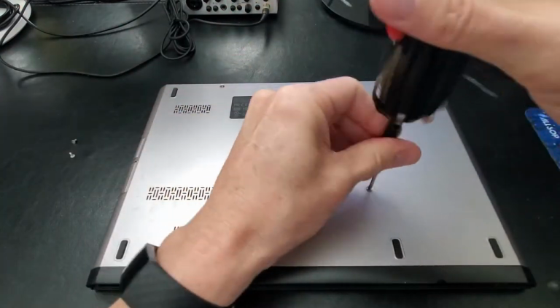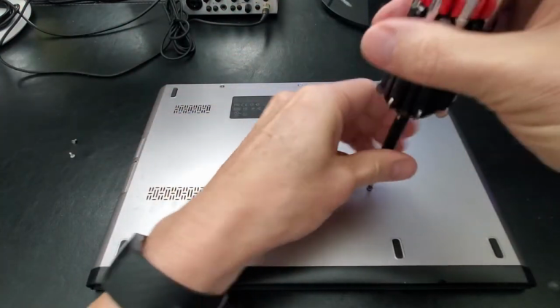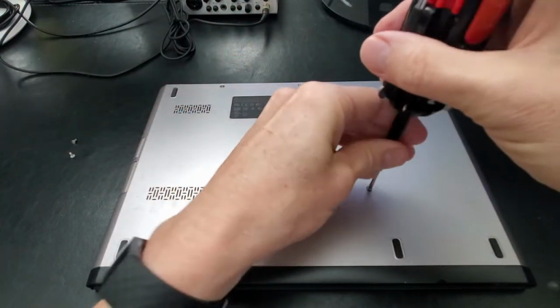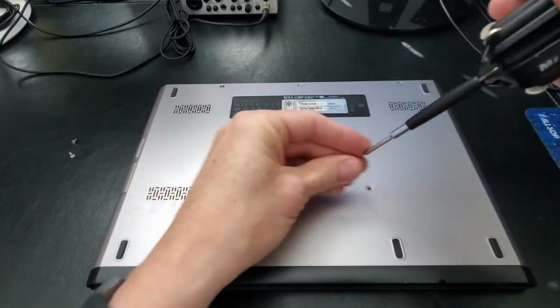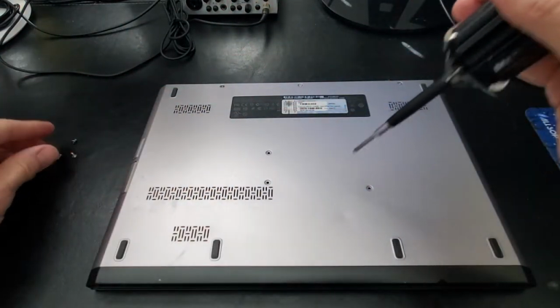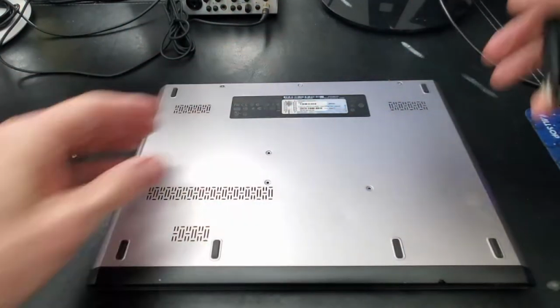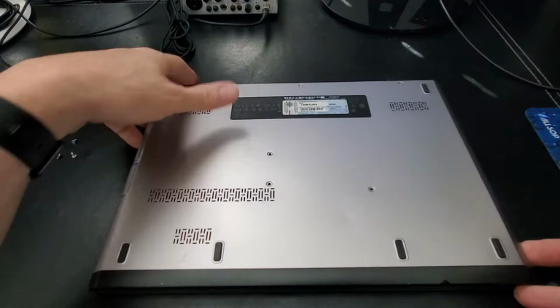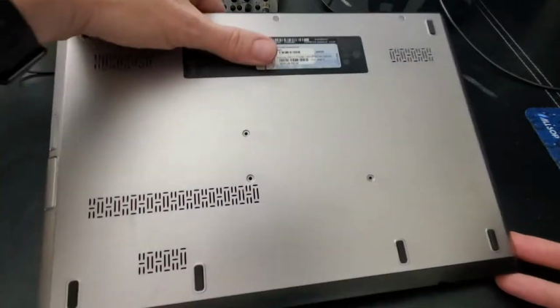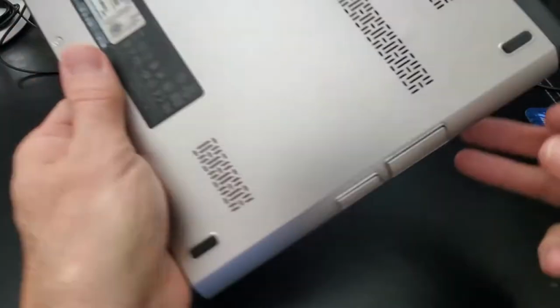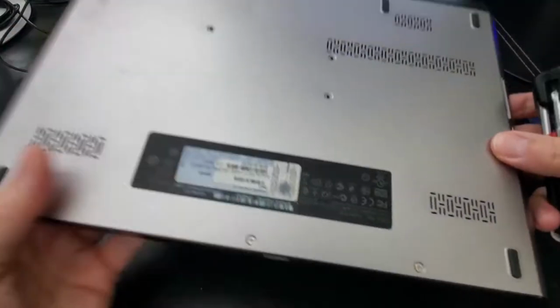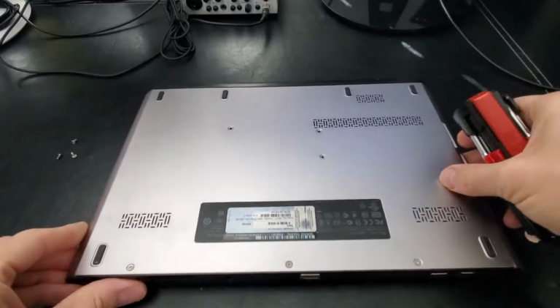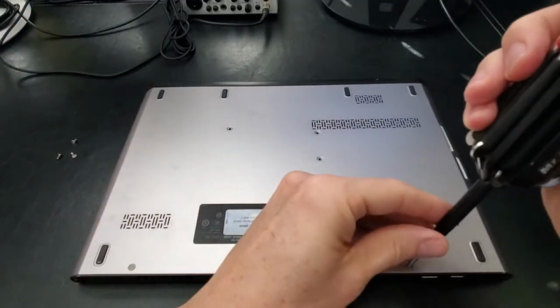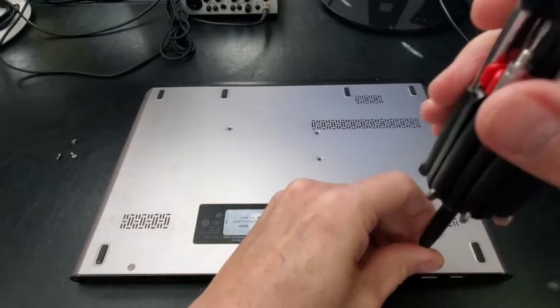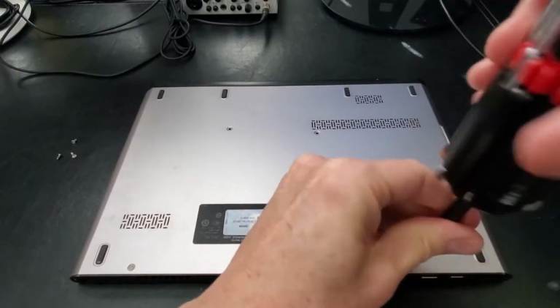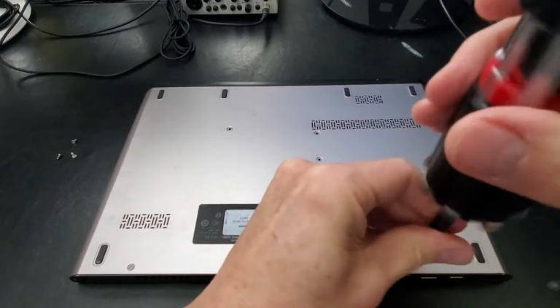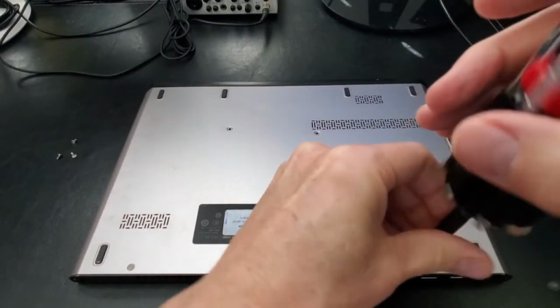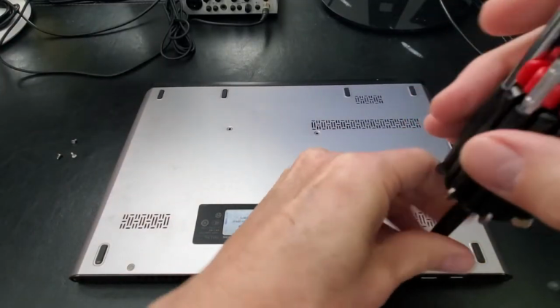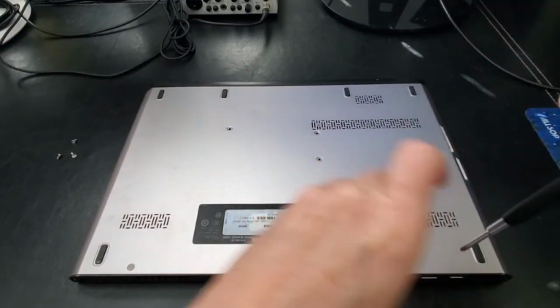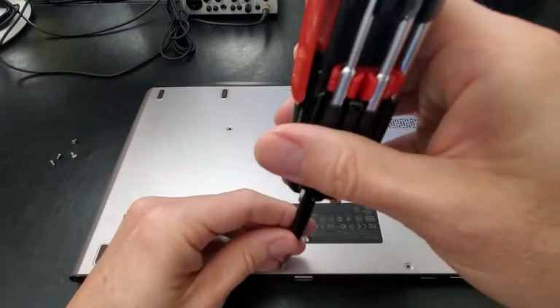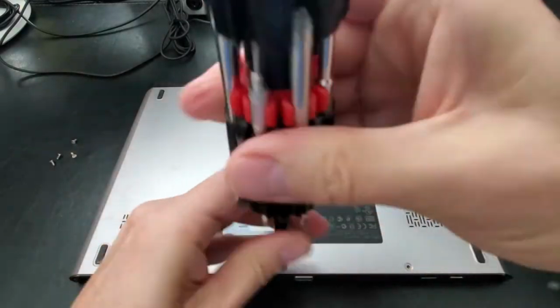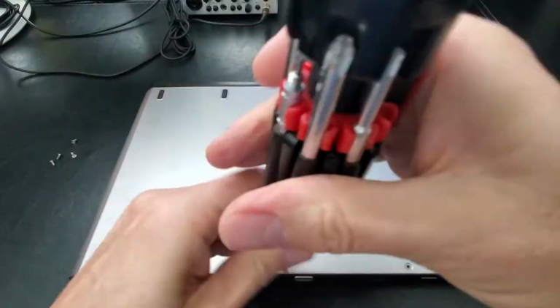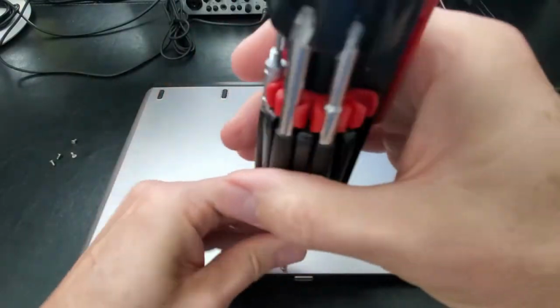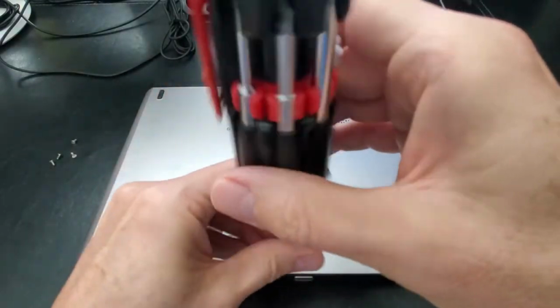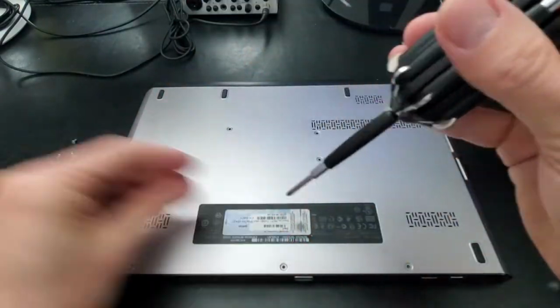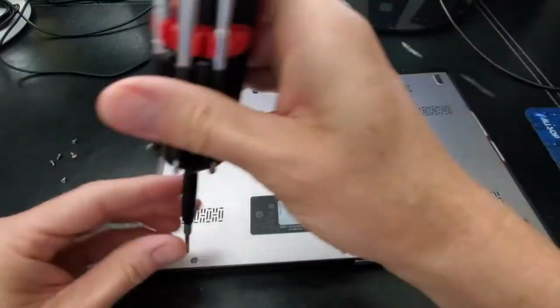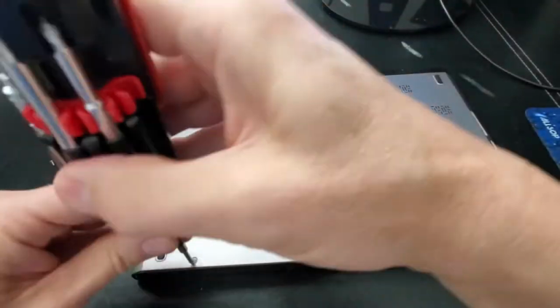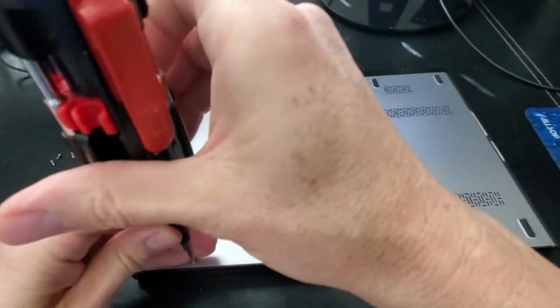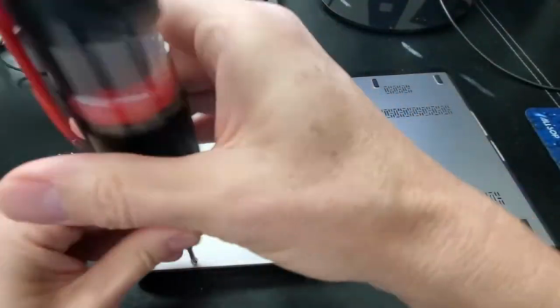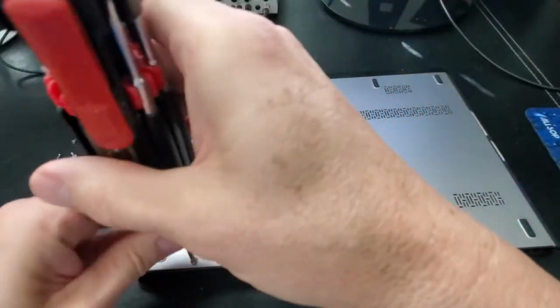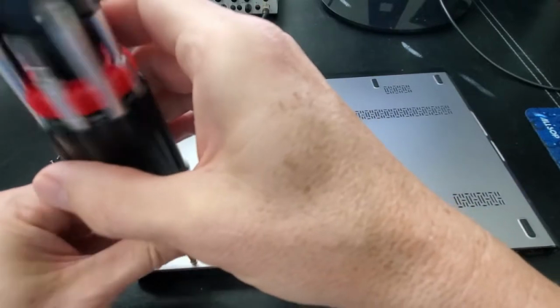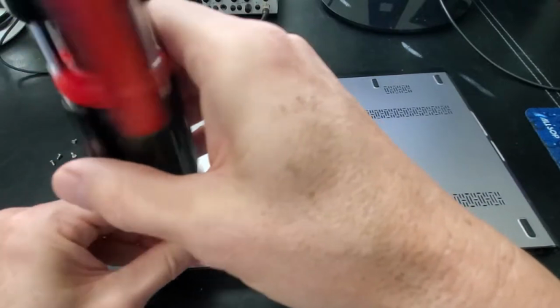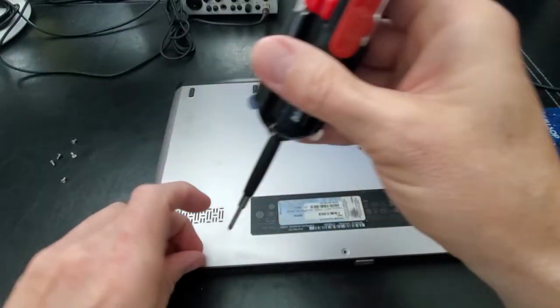This Dell laptop has a few design flaws. For one, it has a non-replaceable battery, as well as non-replaceable RAM and hard drive. This Dell laptop does have decent Windows performance and is solid, light, and cheap.